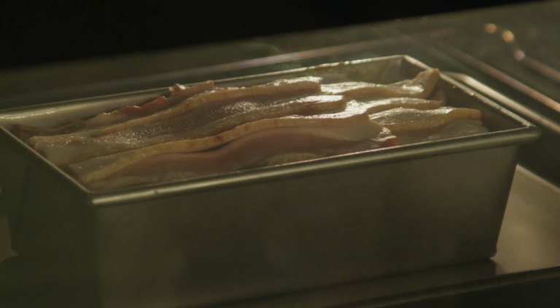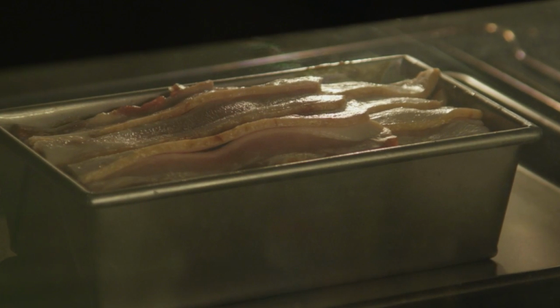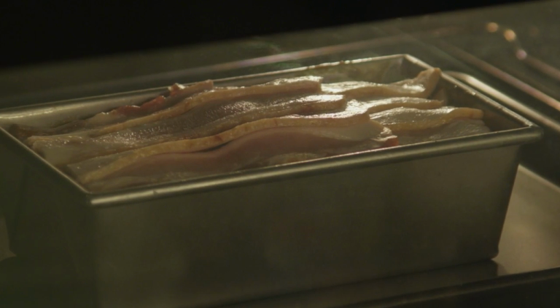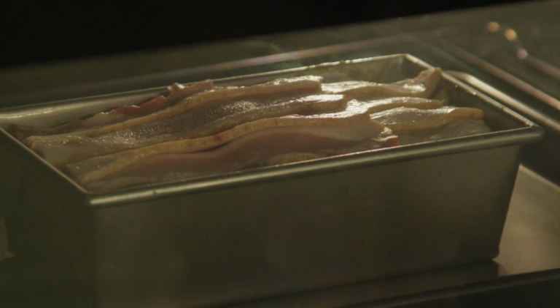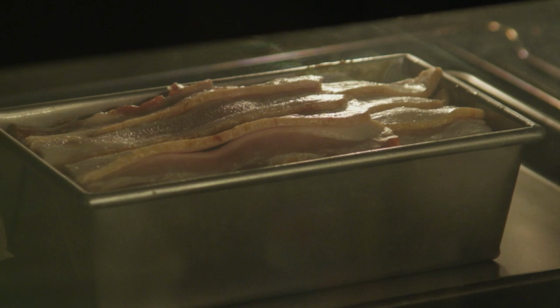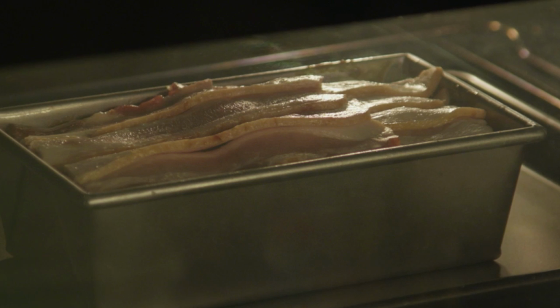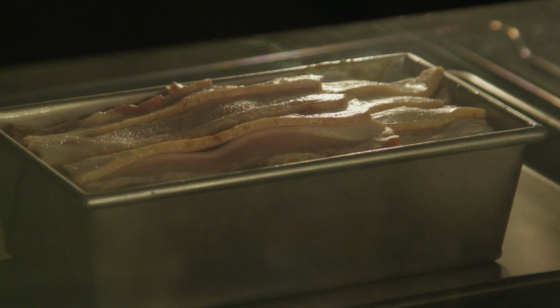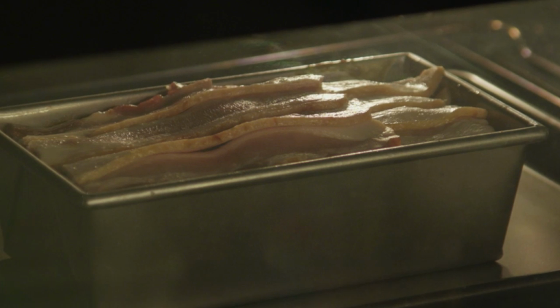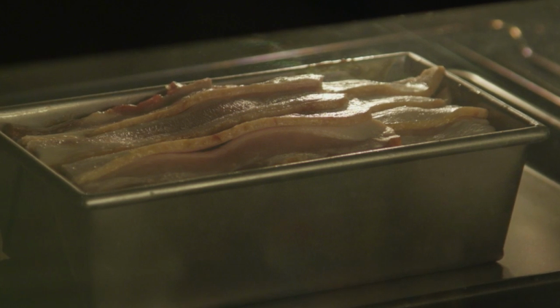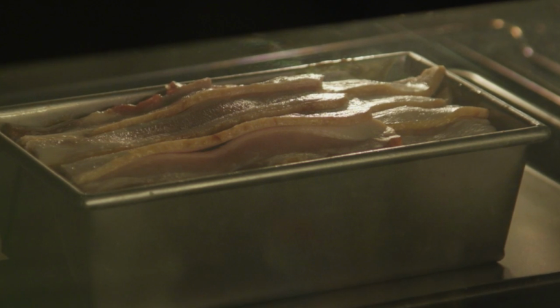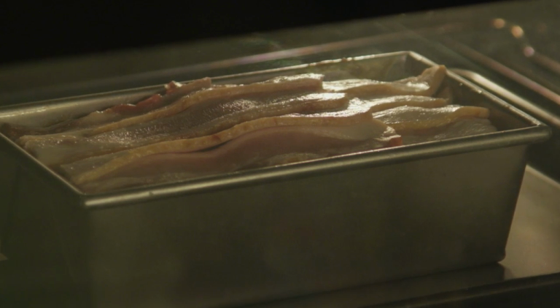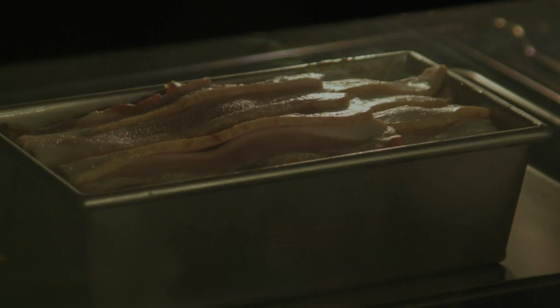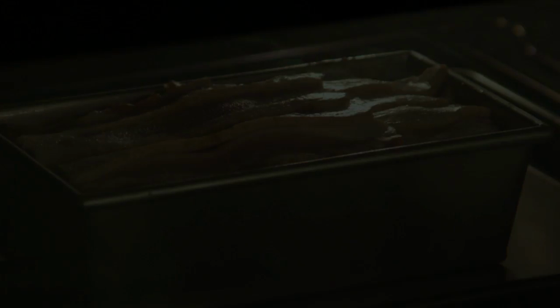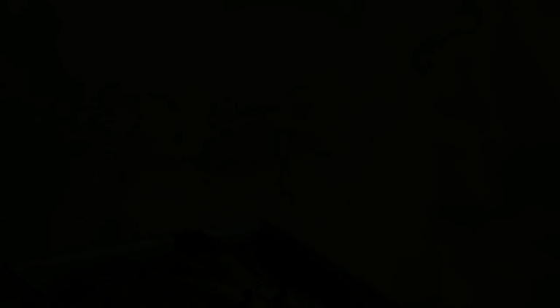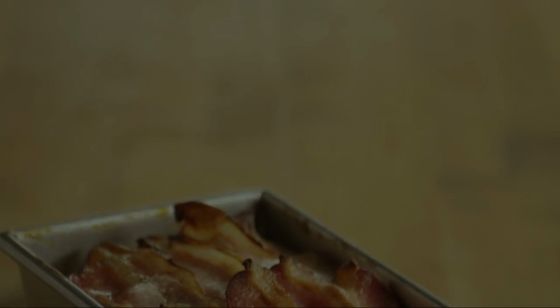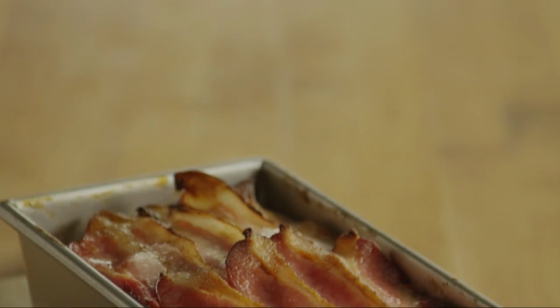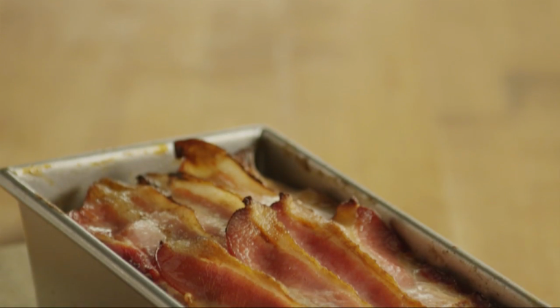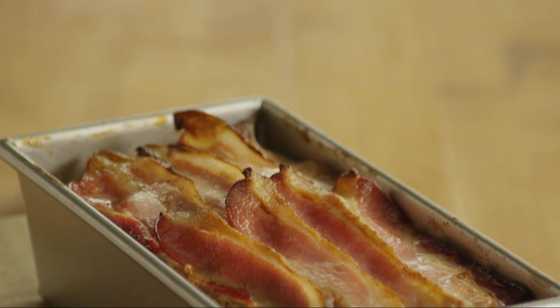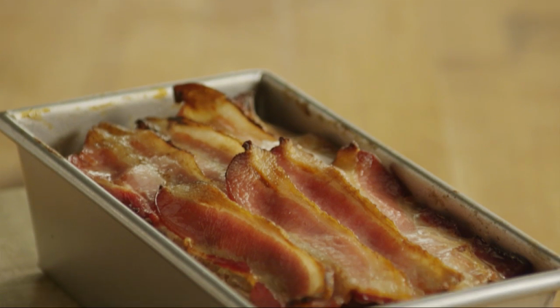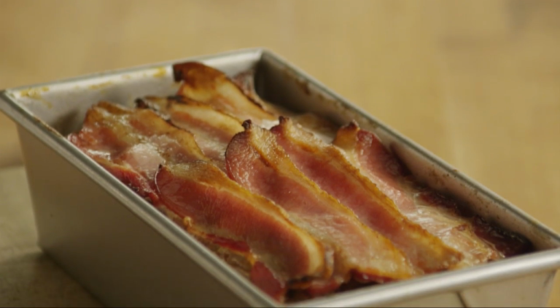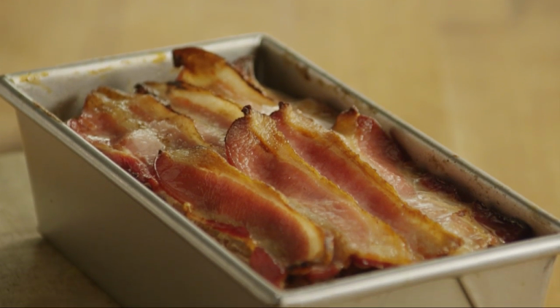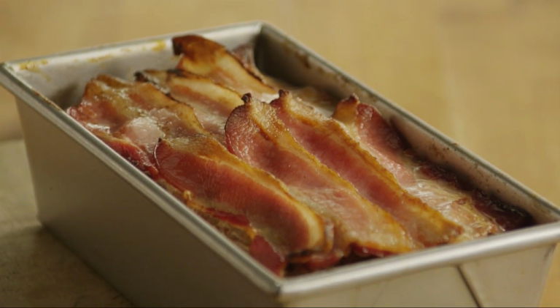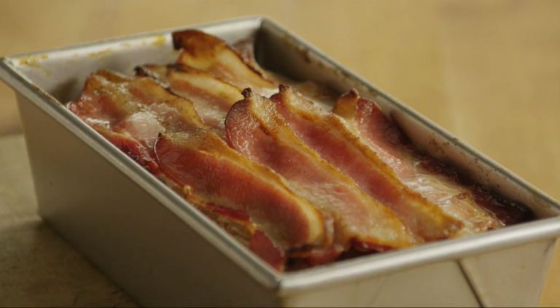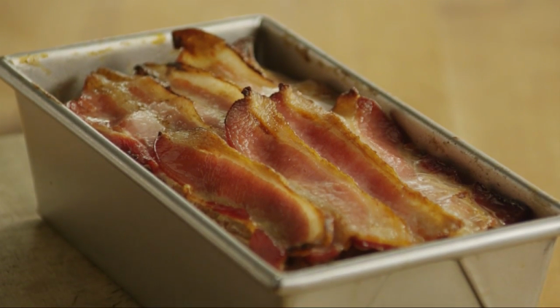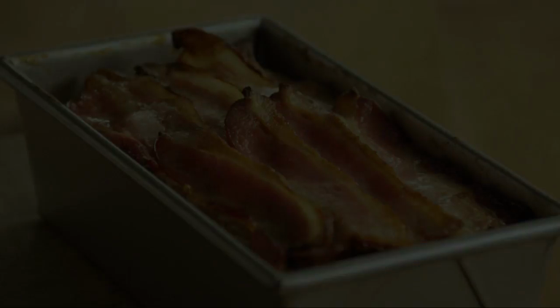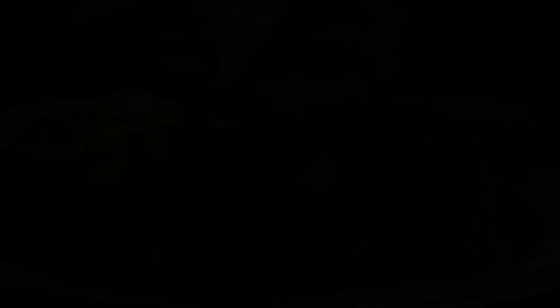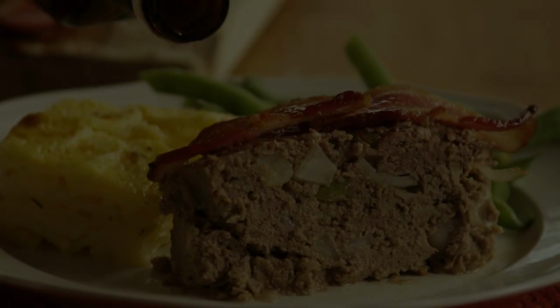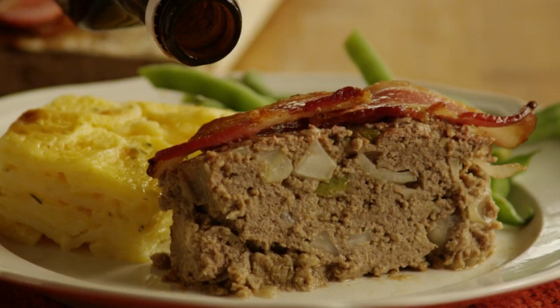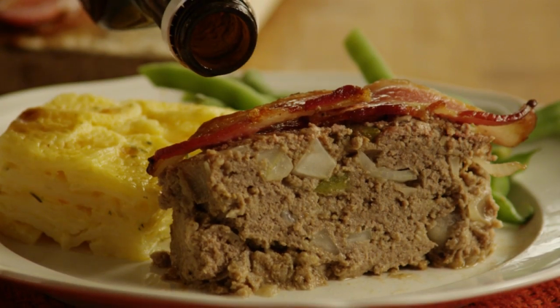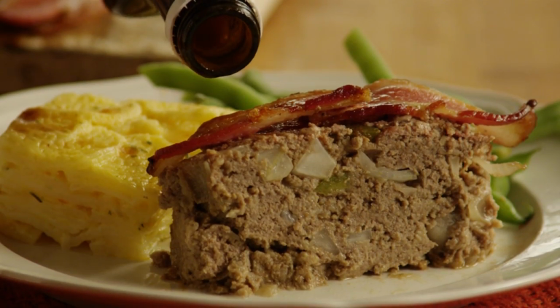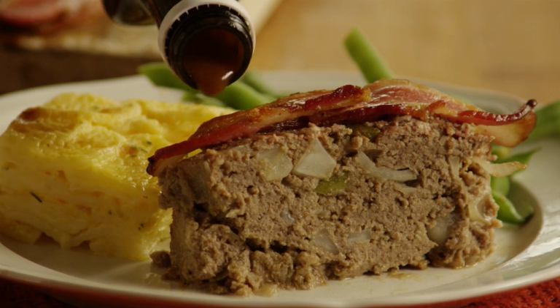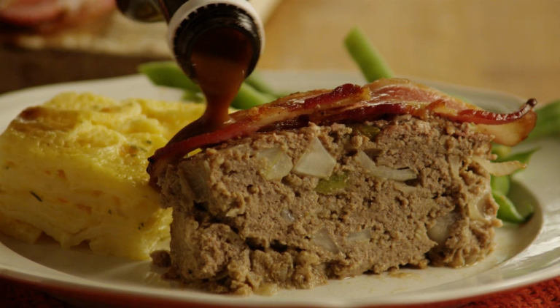An instant-read thermometer placed in the center of the meatloaf should read 160 degrees. Allow the meatloaf to stand for five minutes before slicing into it, then serve it with your favorite steak sauce.